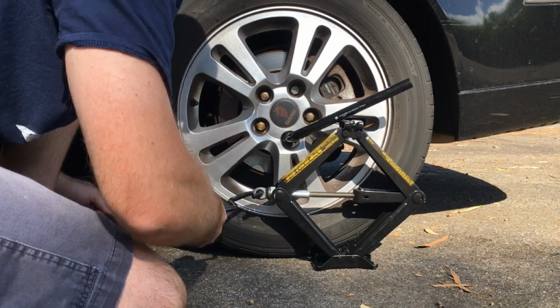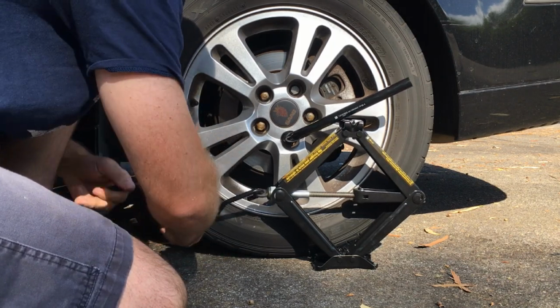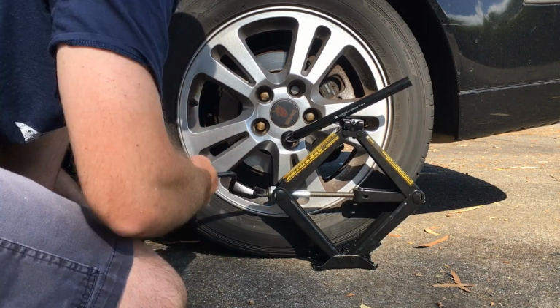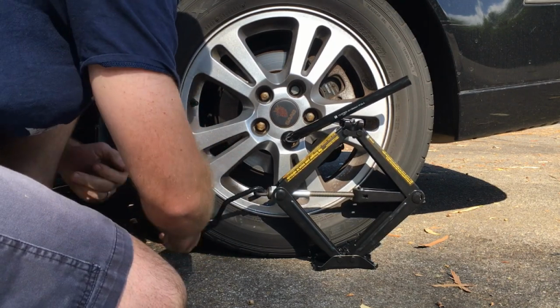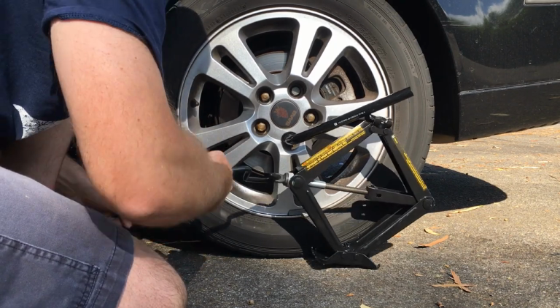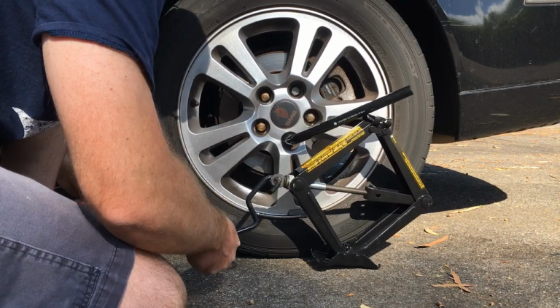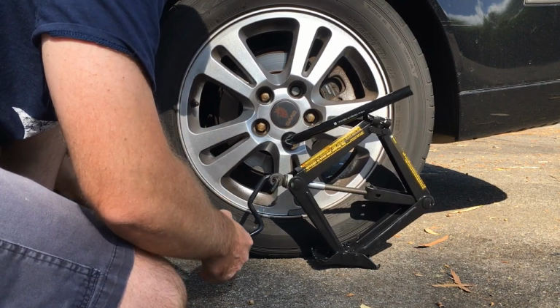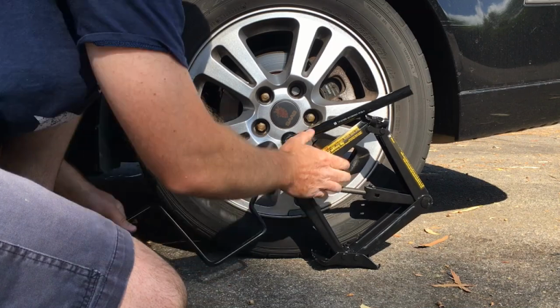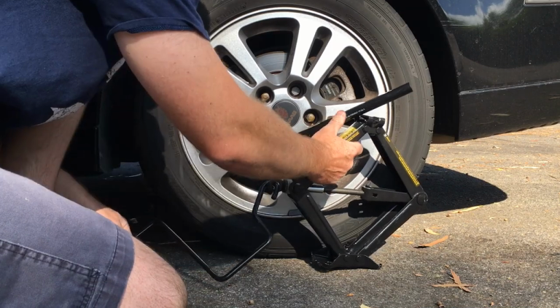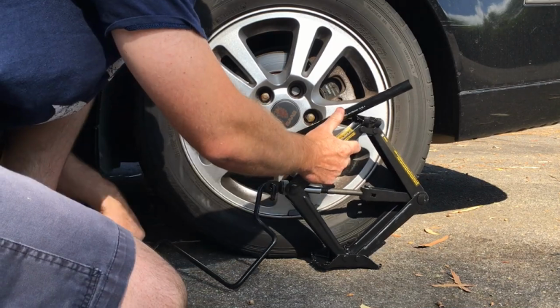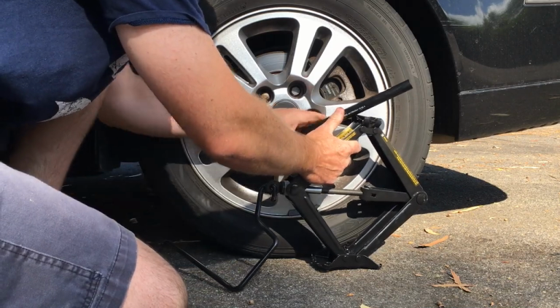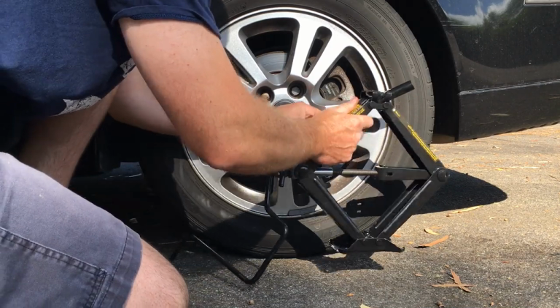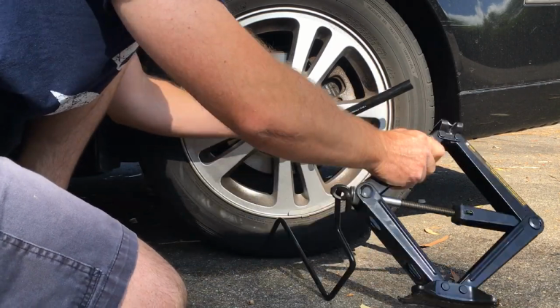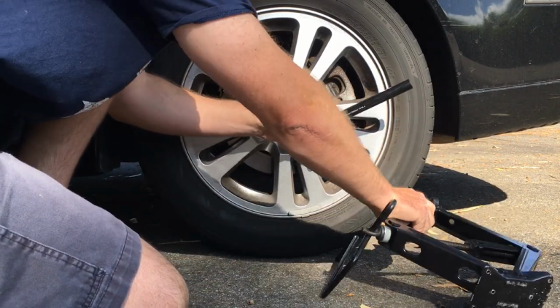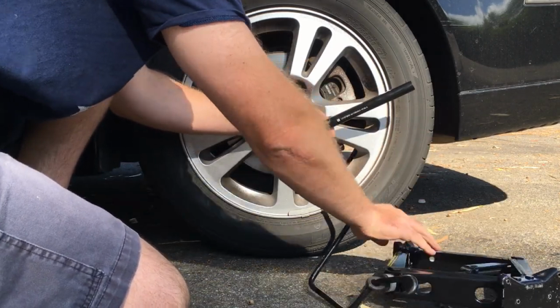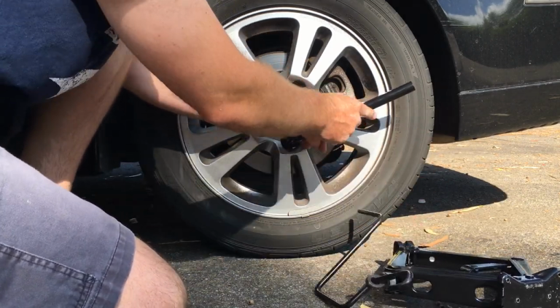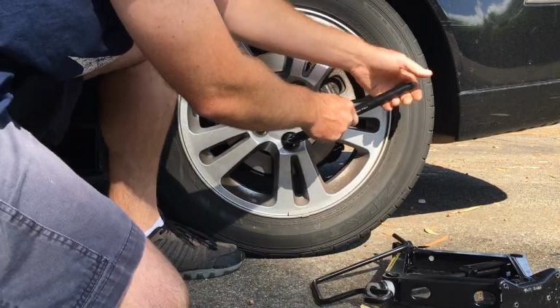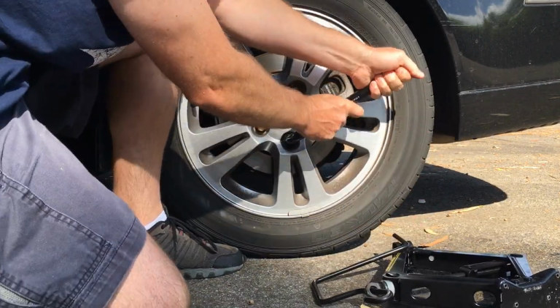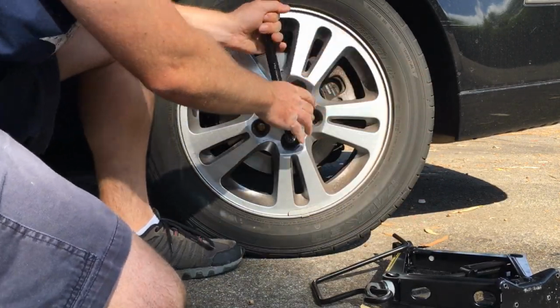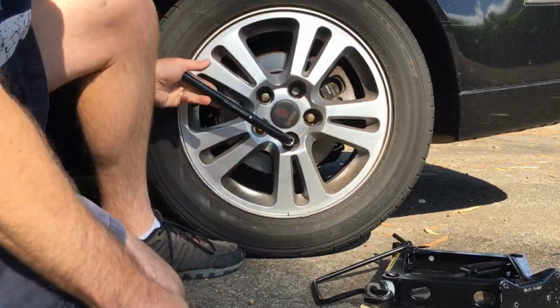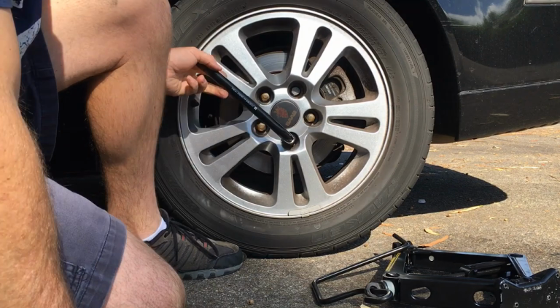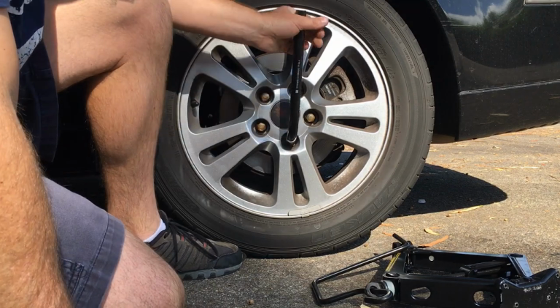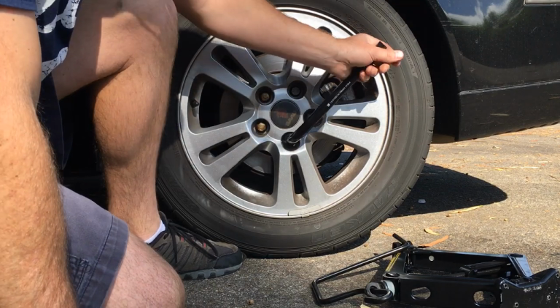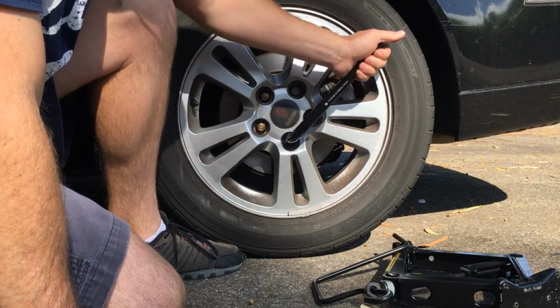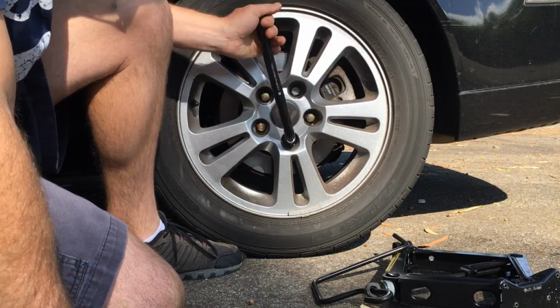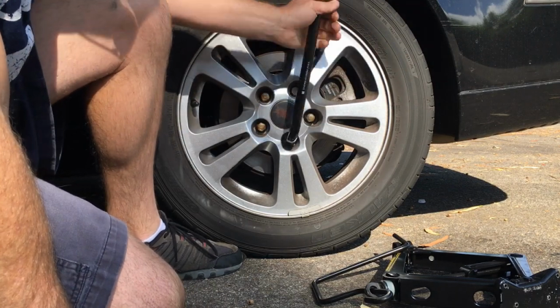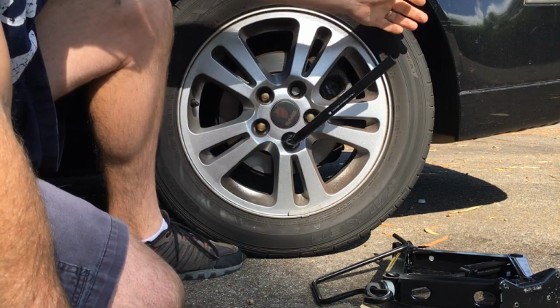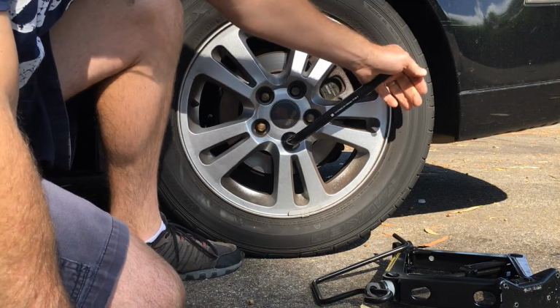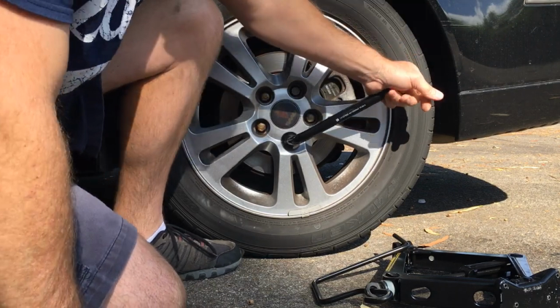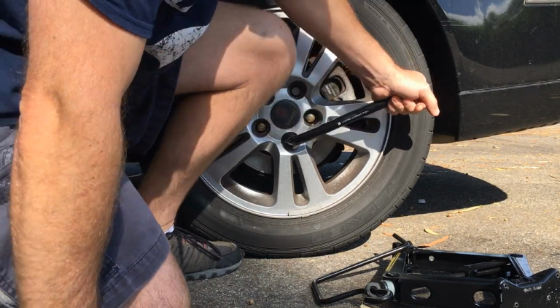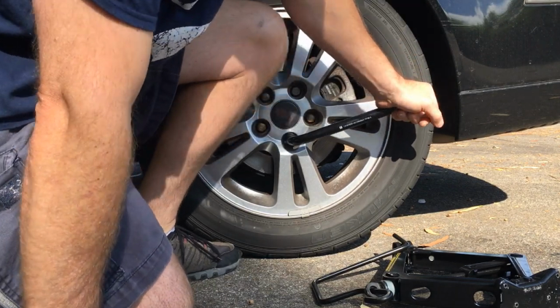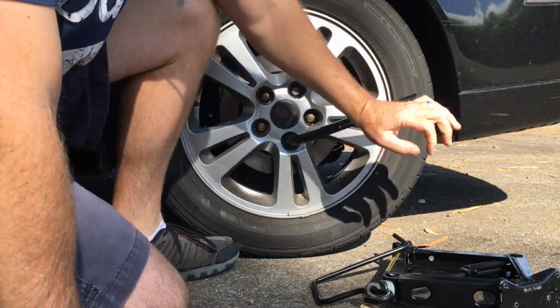We'll just keep going up. Obviously that's broken free. Let me go ahead and just check this — yep, it's free. So just to show that it works, that's the theory.